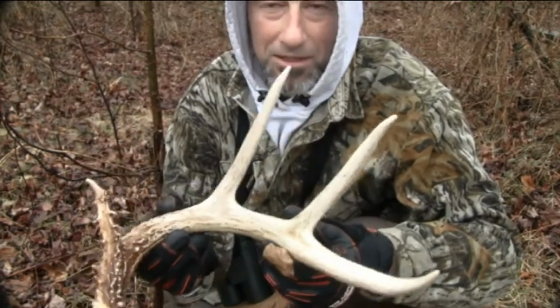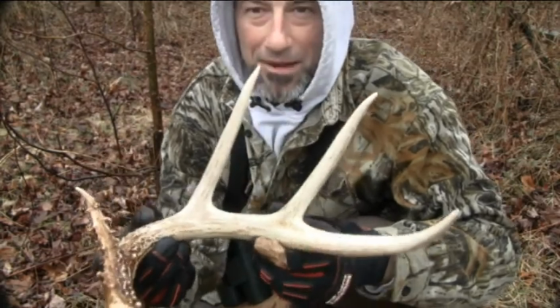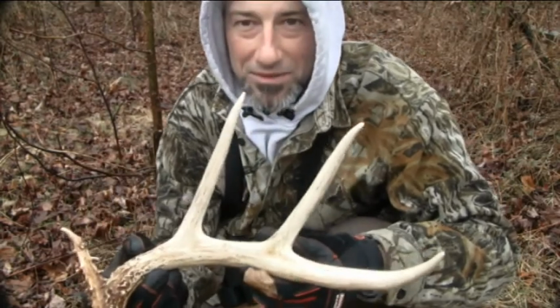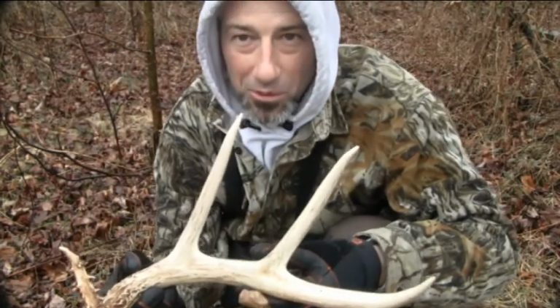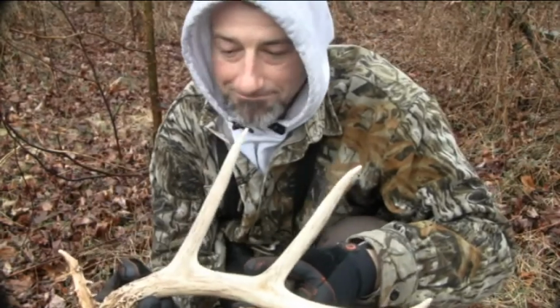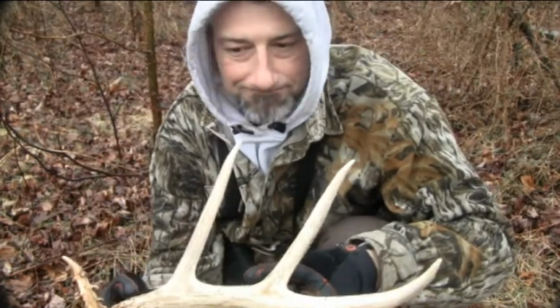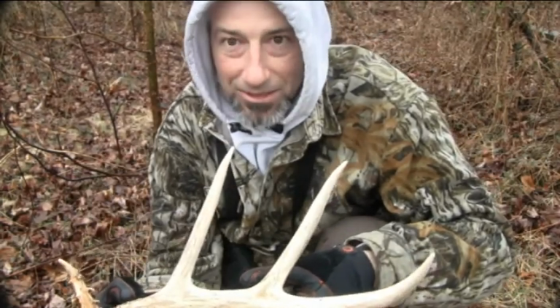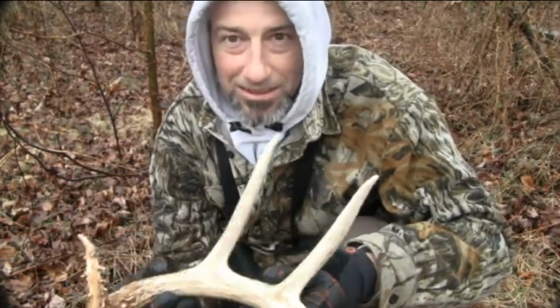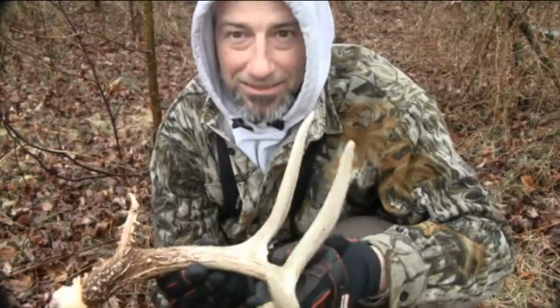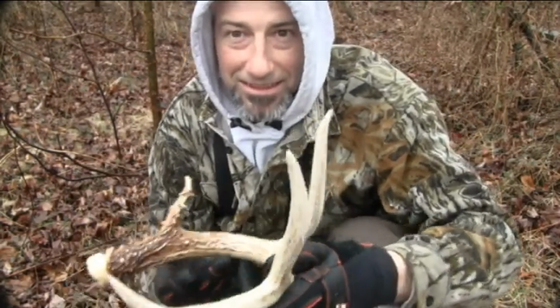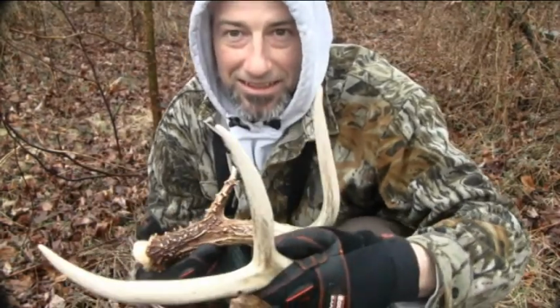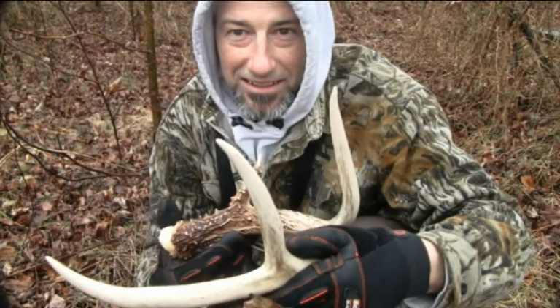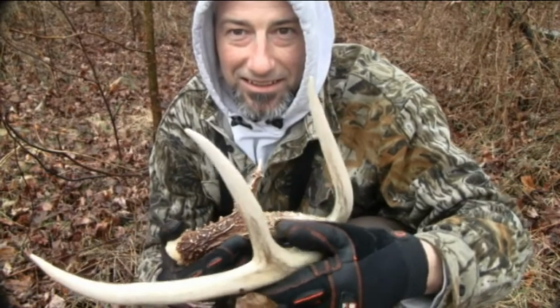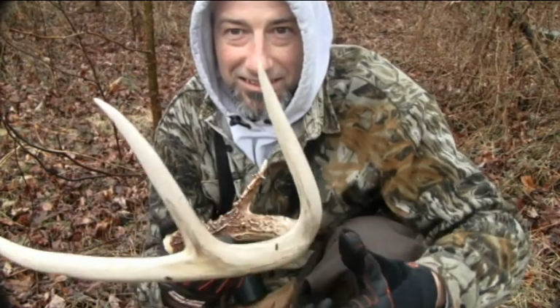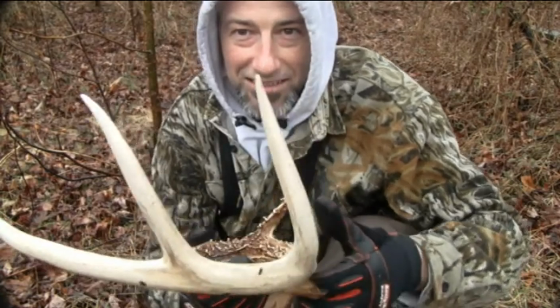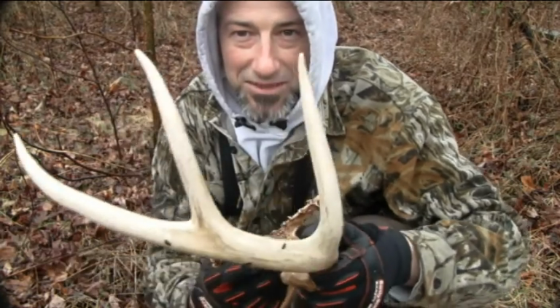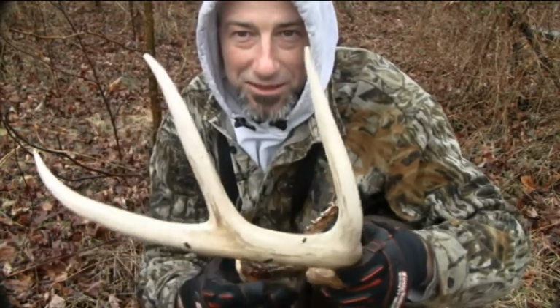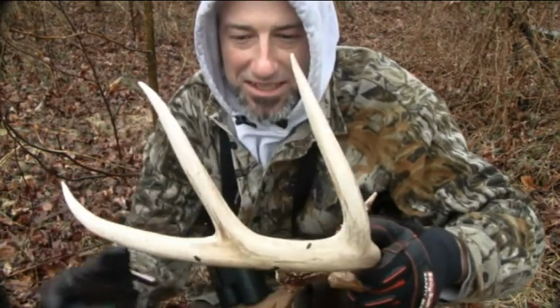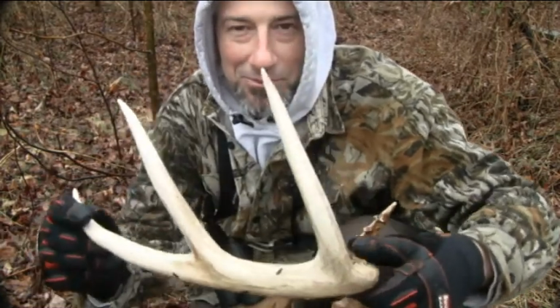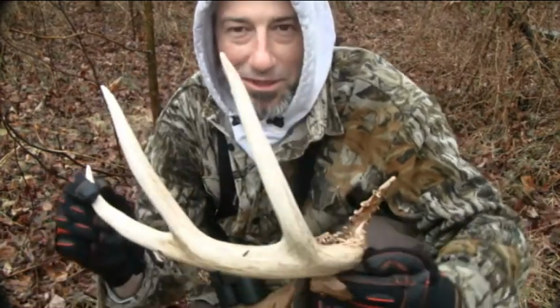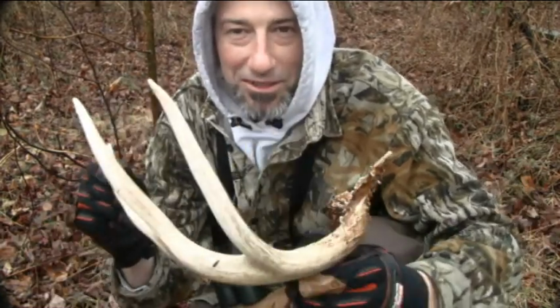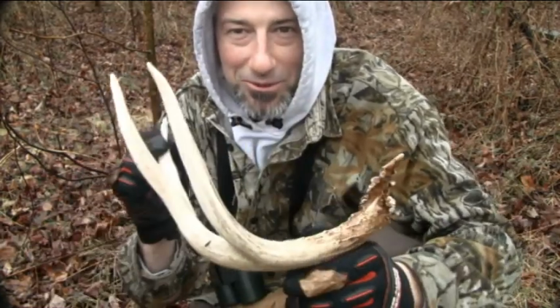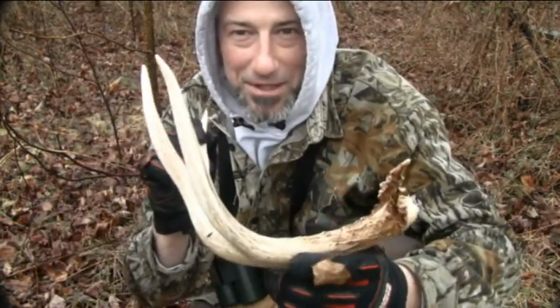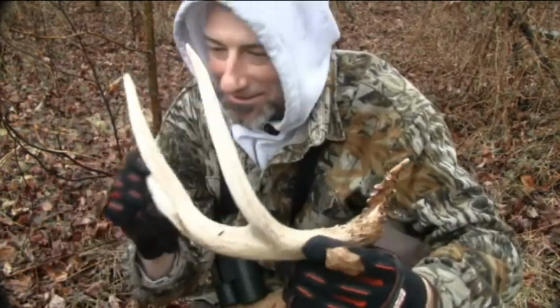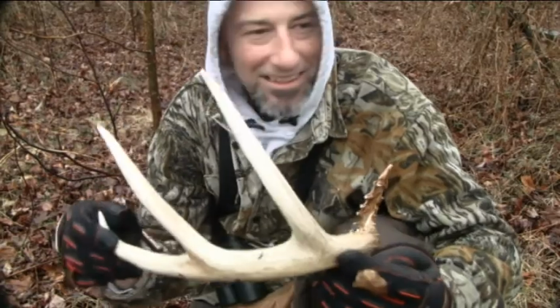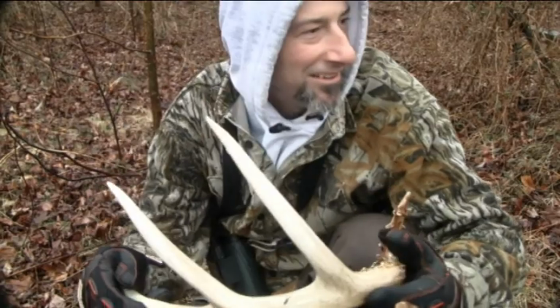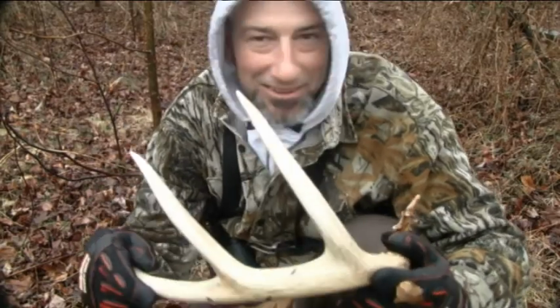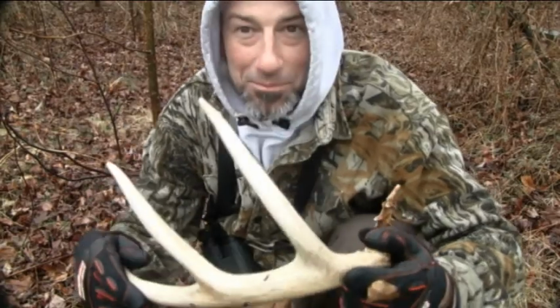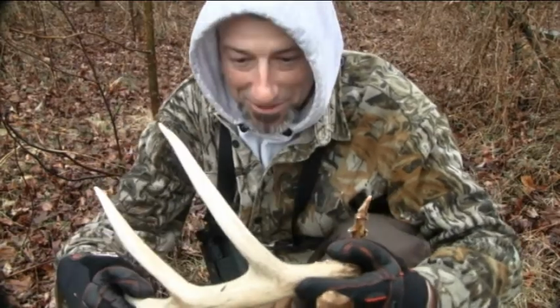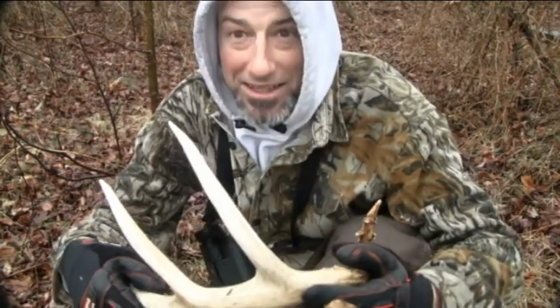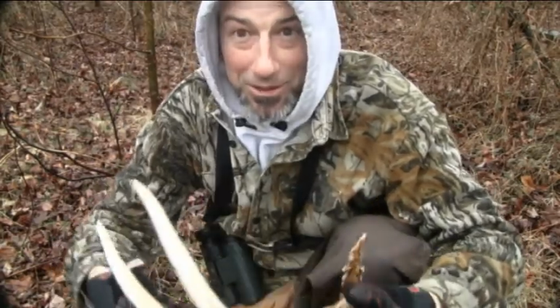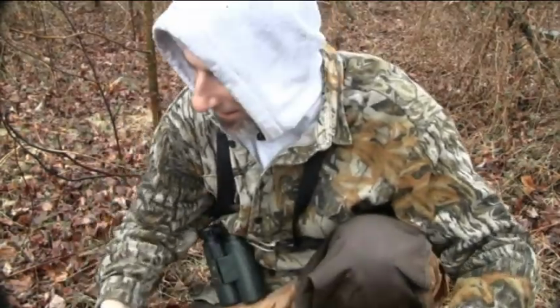My camera stuff is getting real wet, so that's it. You'll have to see it again with the group picture at the end of the year, because I'm putting my stuff away — it's really raining now.